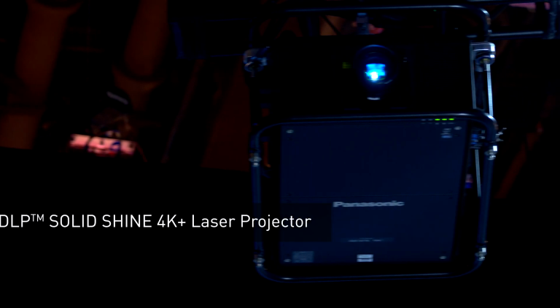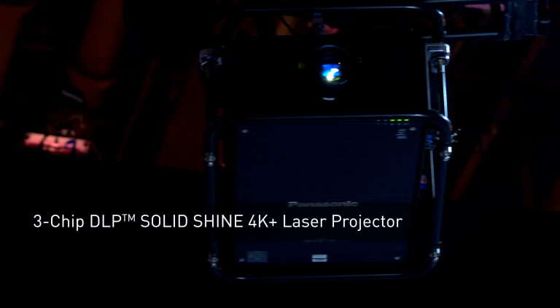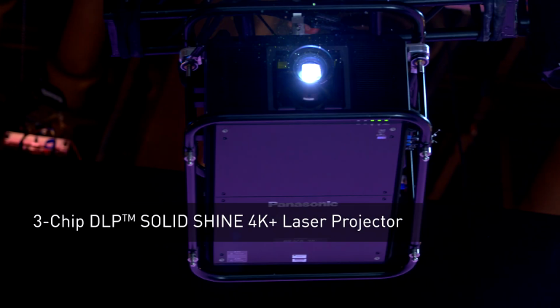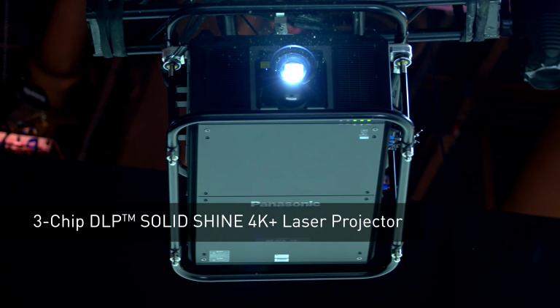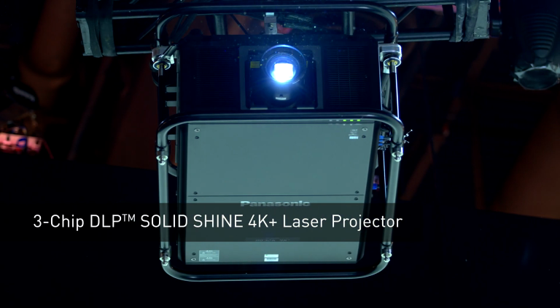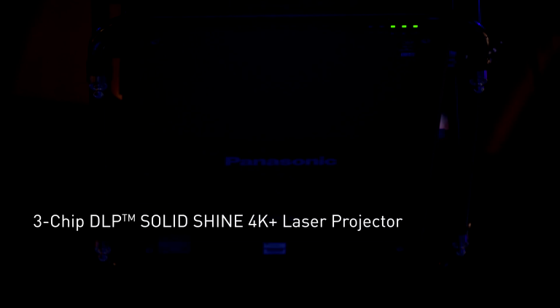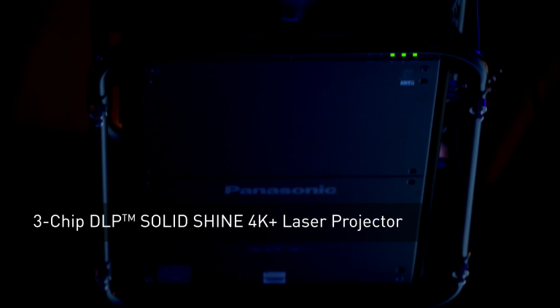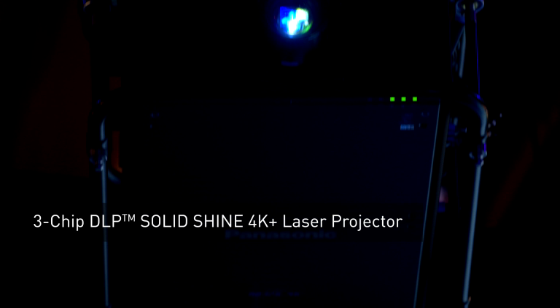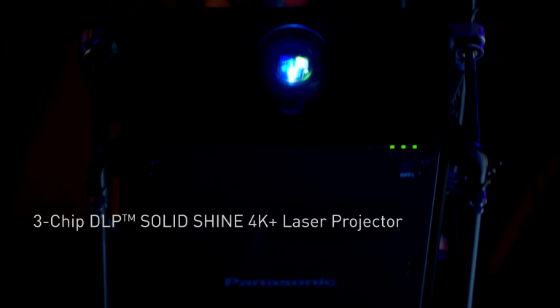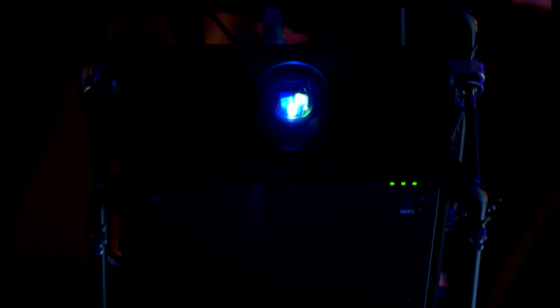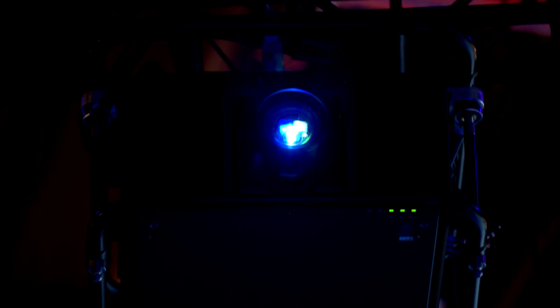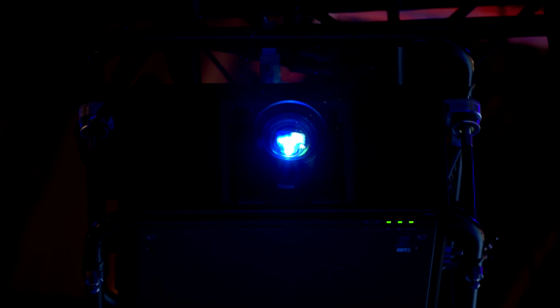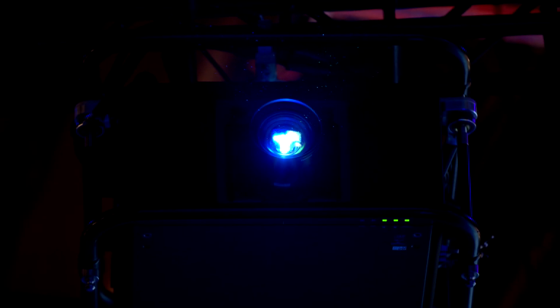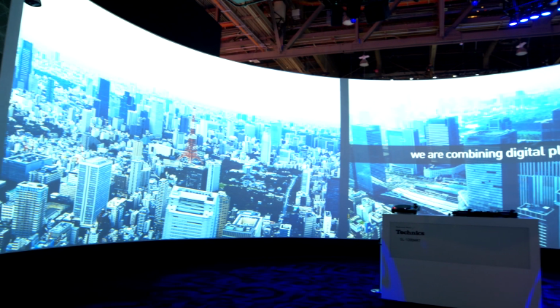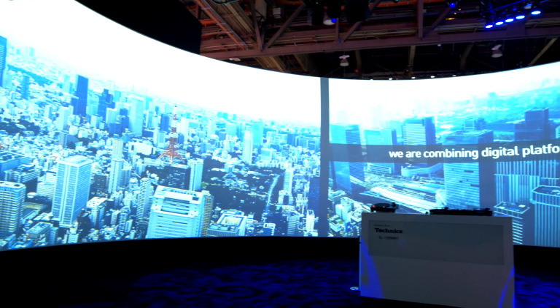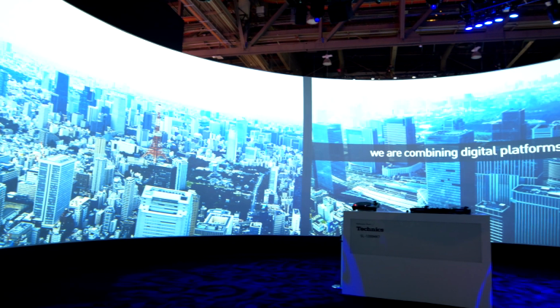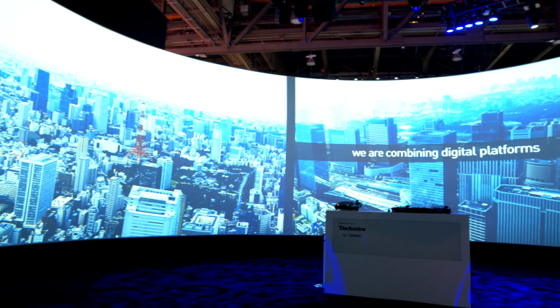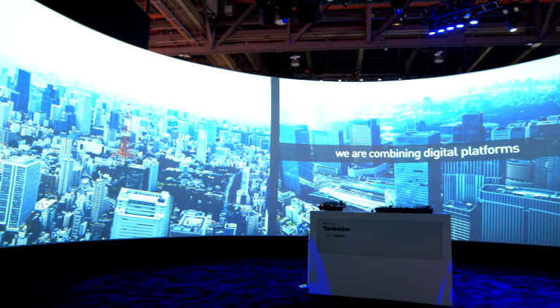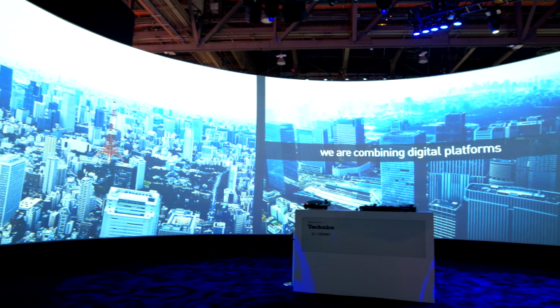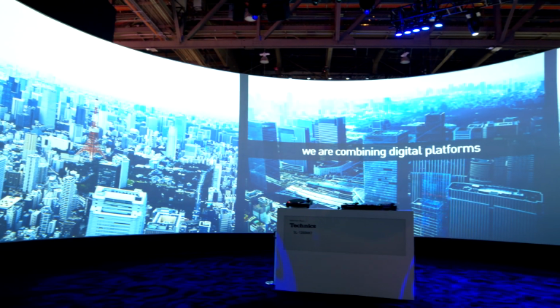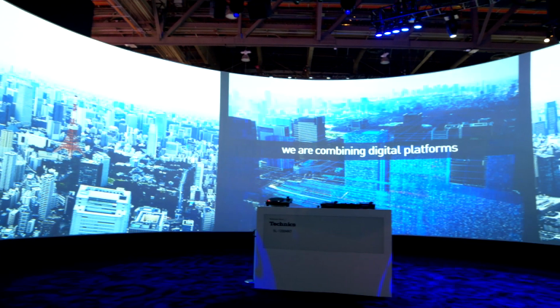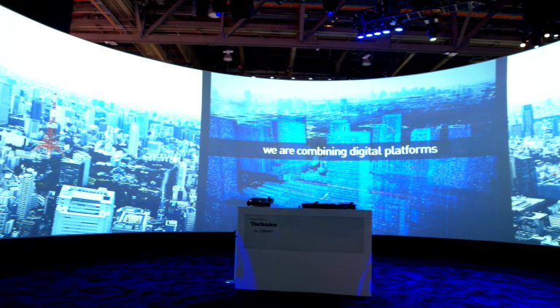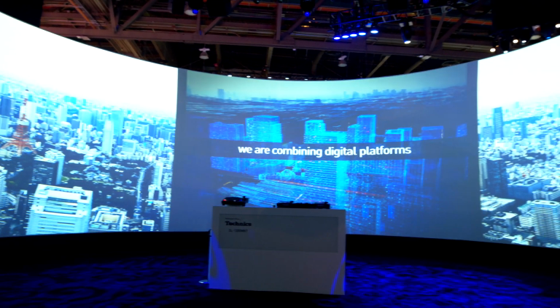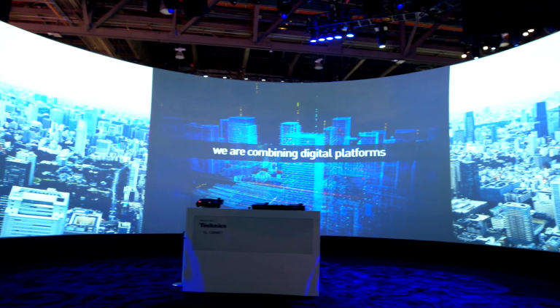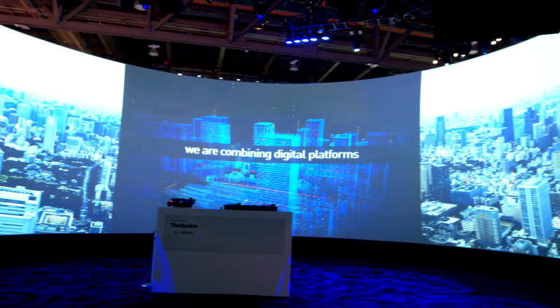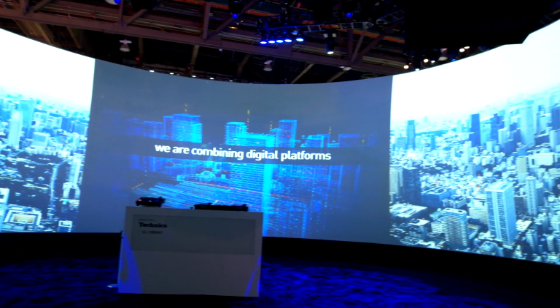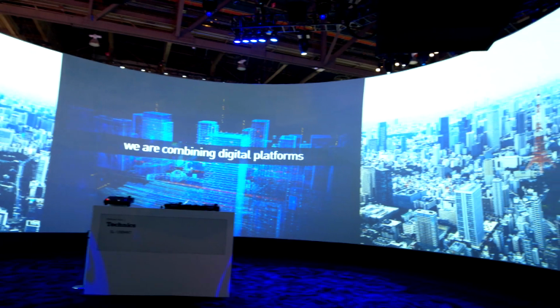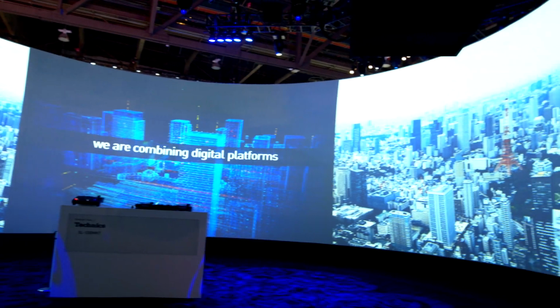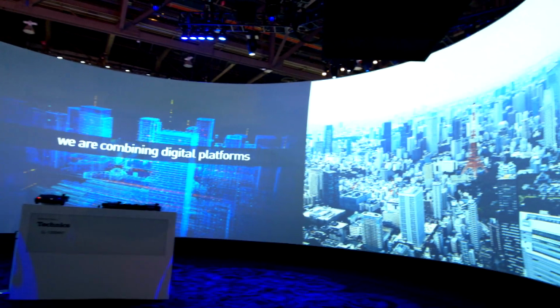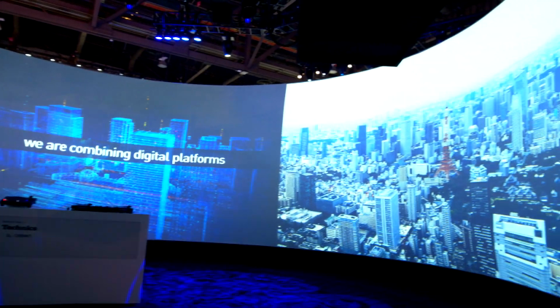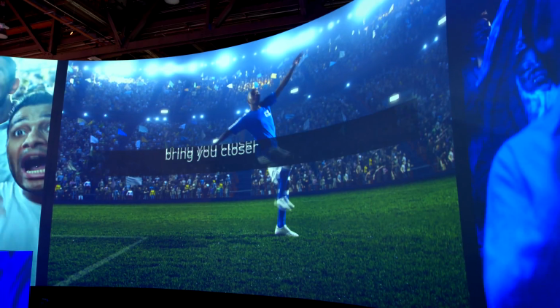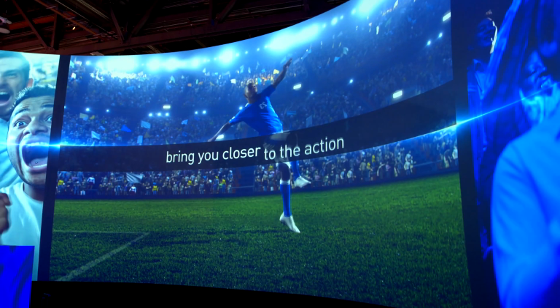One is our 30,000-lumen 4K projection. In this scene, you see it here behind us in a 220-degree screening room, which utilizes our geo software.